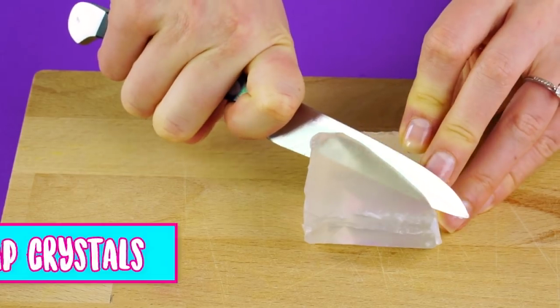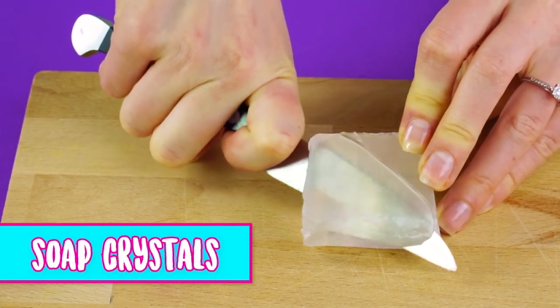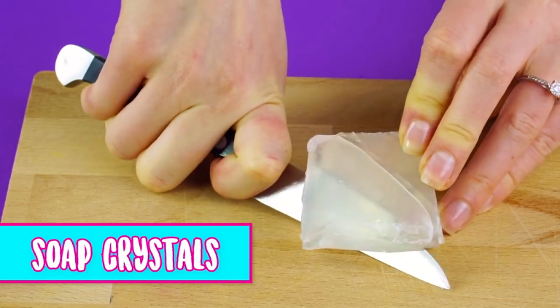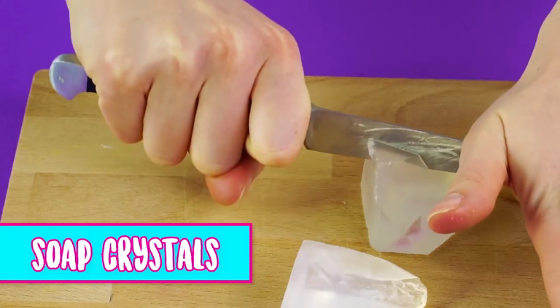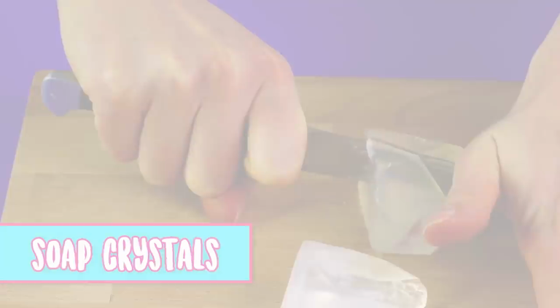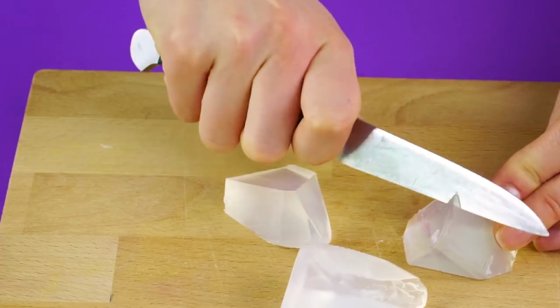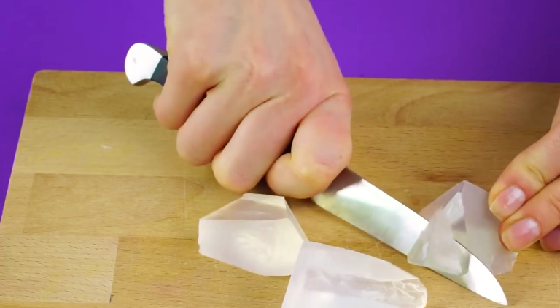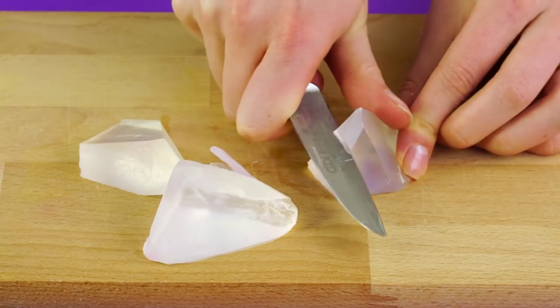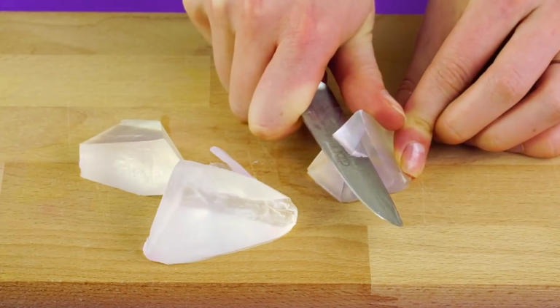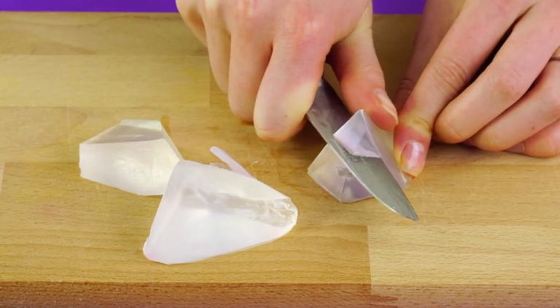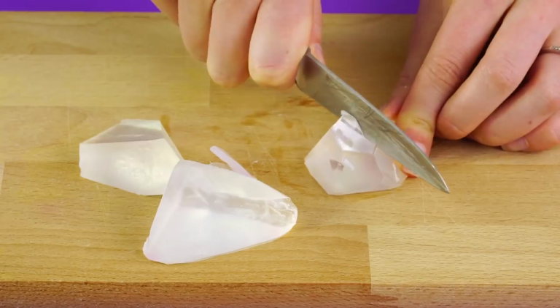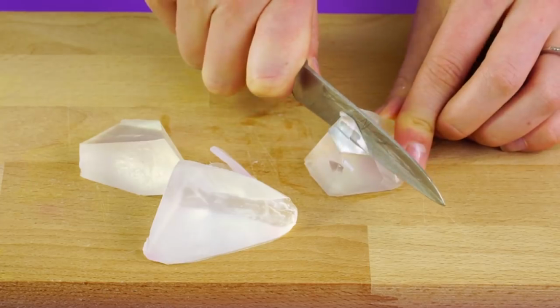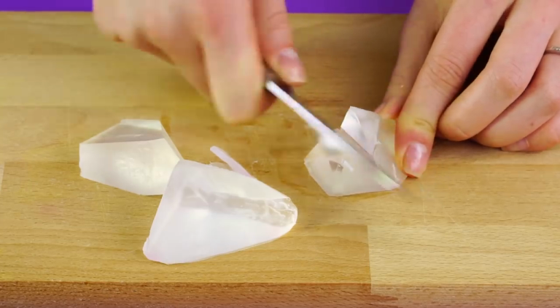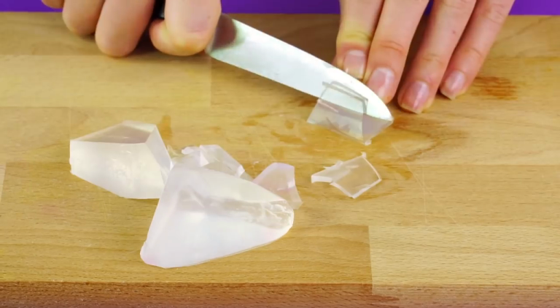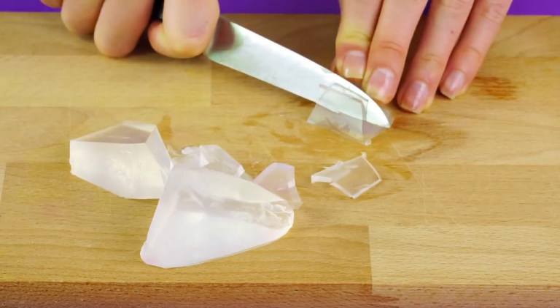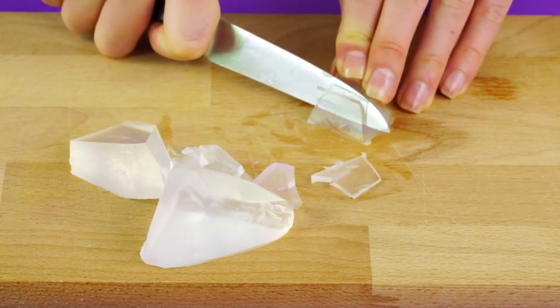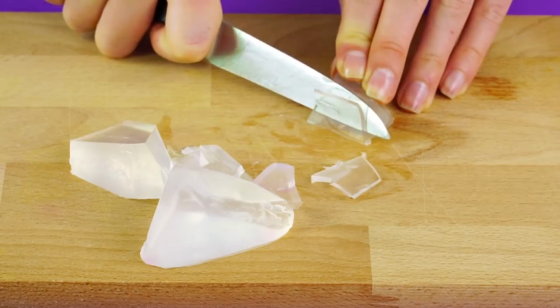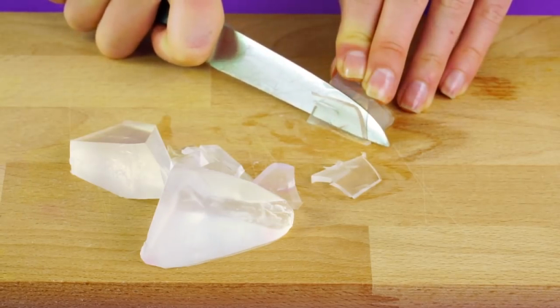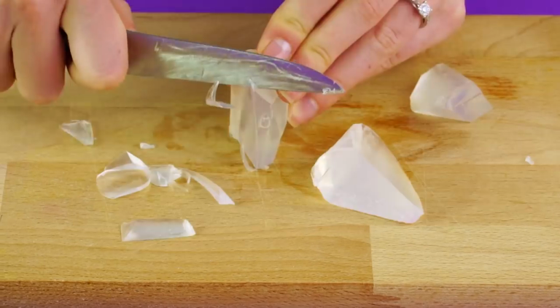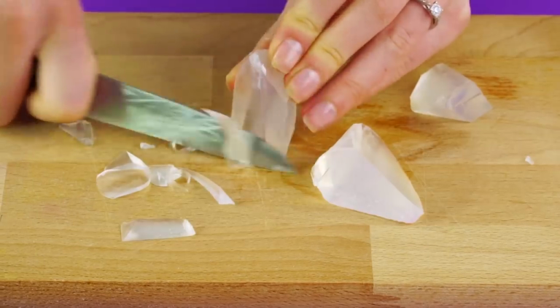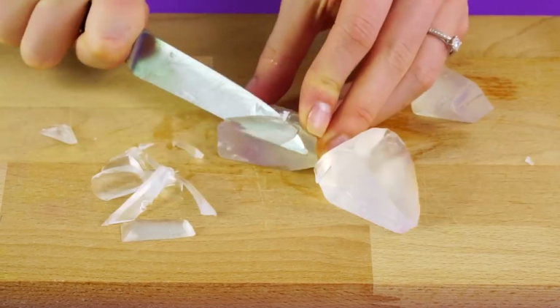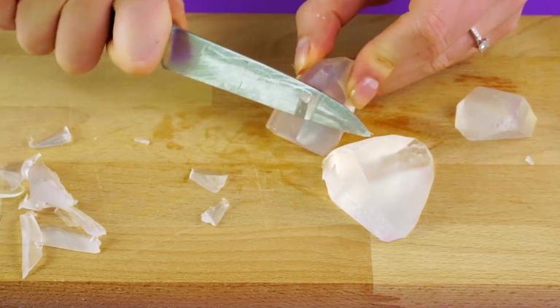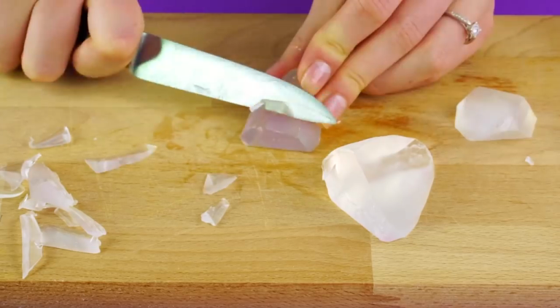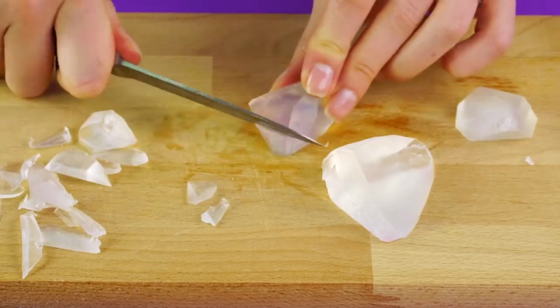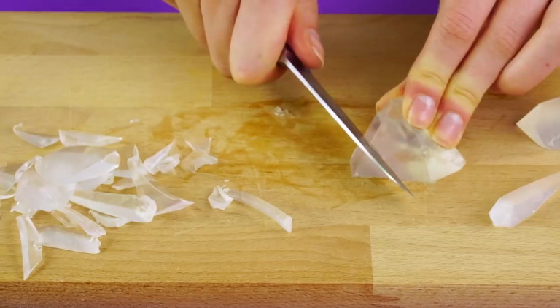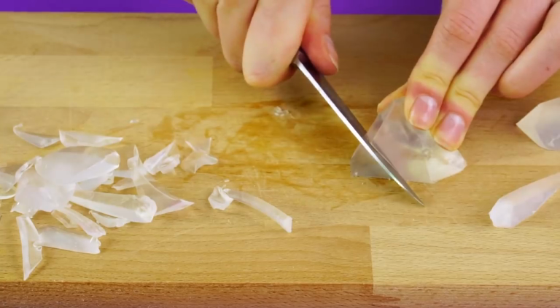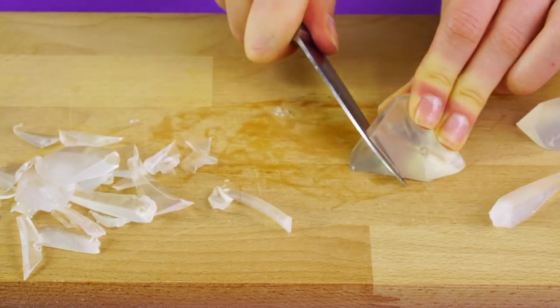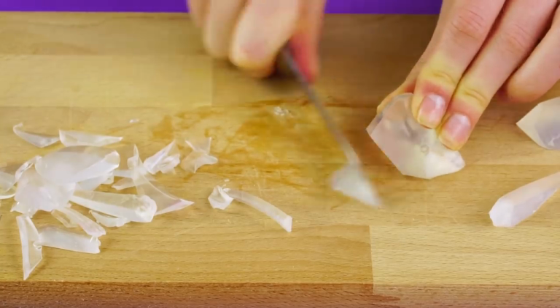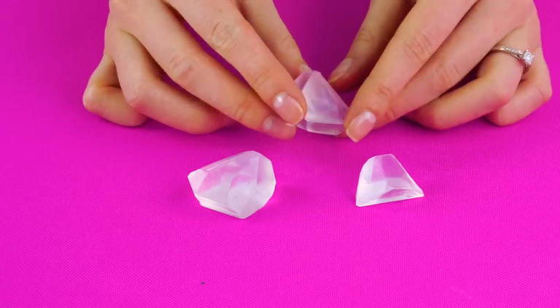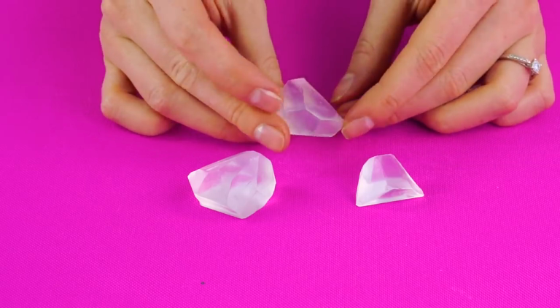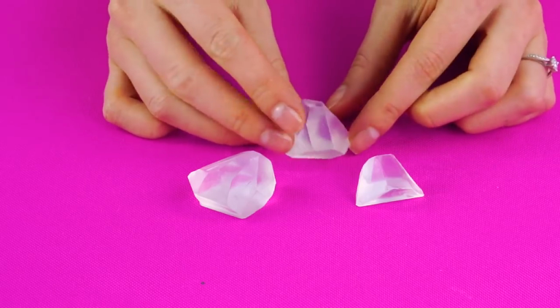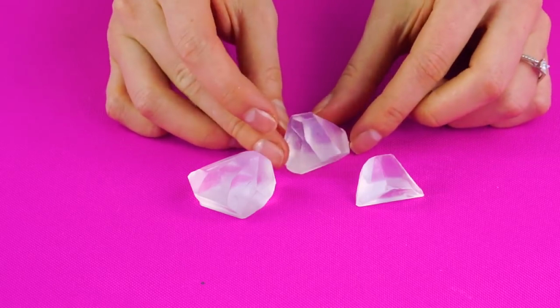Soap crystals. Cut pieces from a bar of clear glycerin soap, but this time cut the soap into crystal-looking shapes. Easy soap crystals.